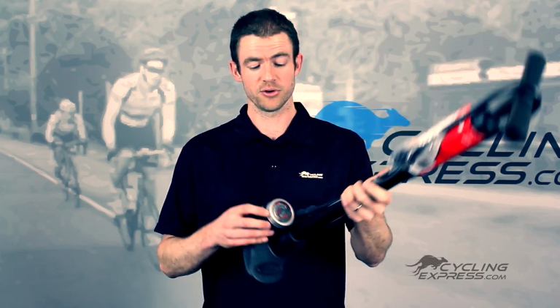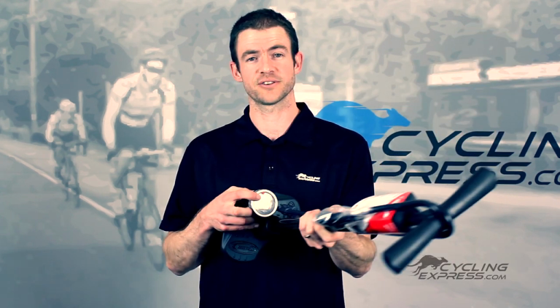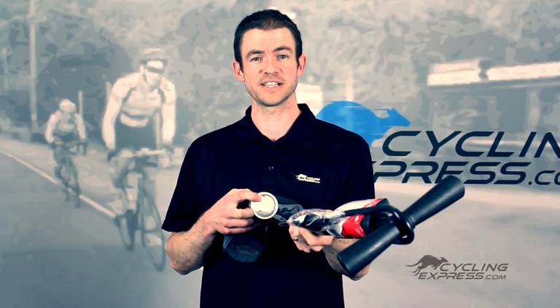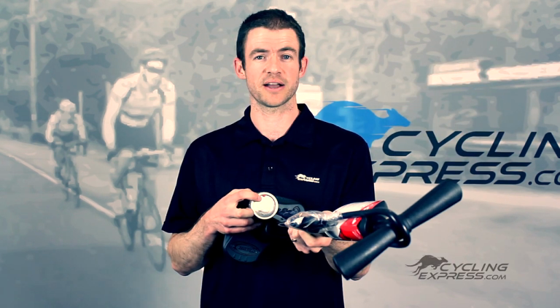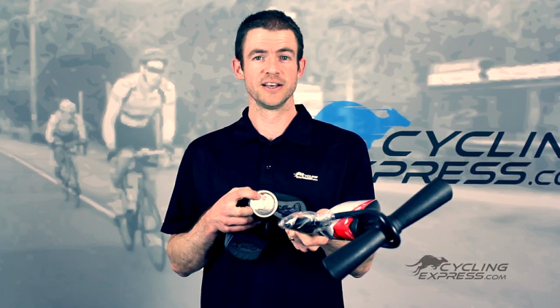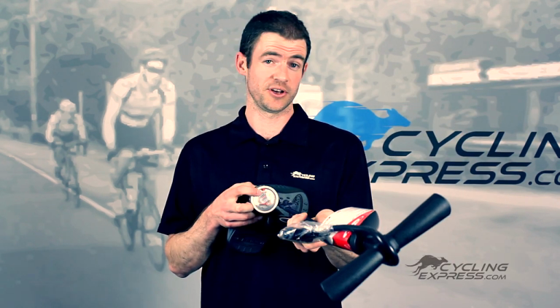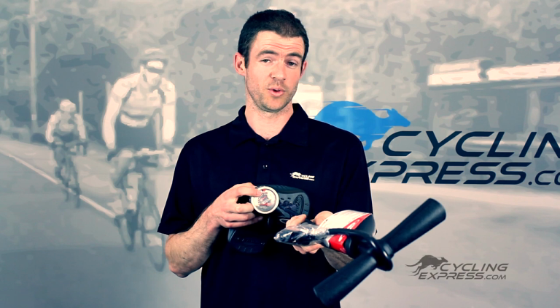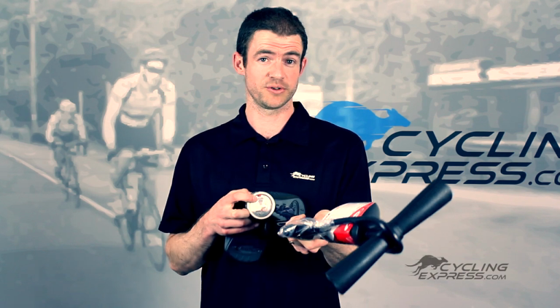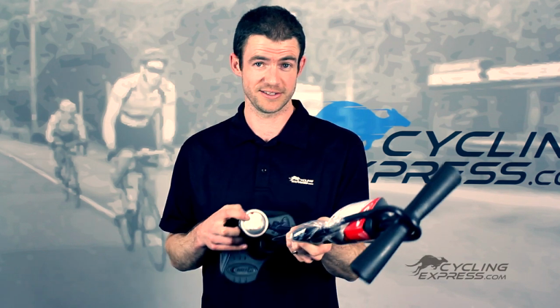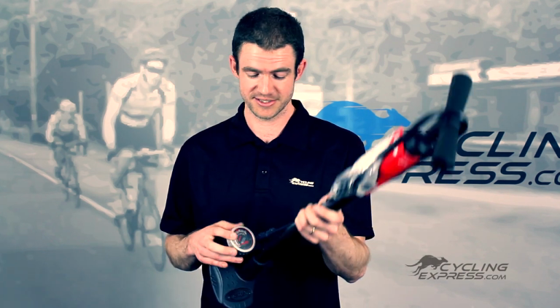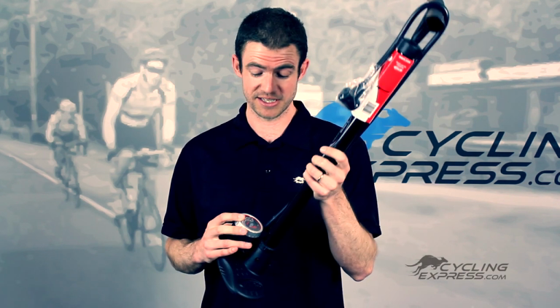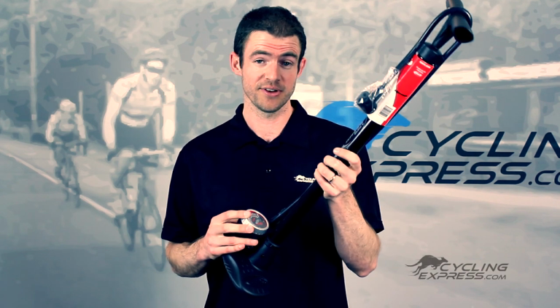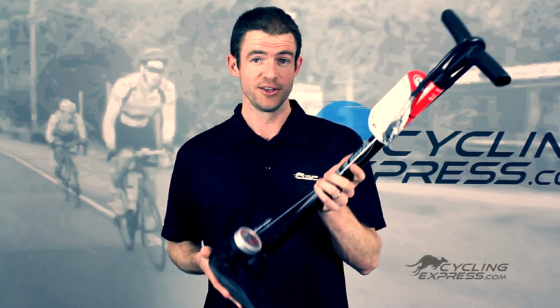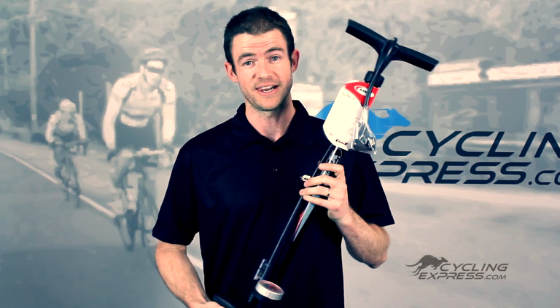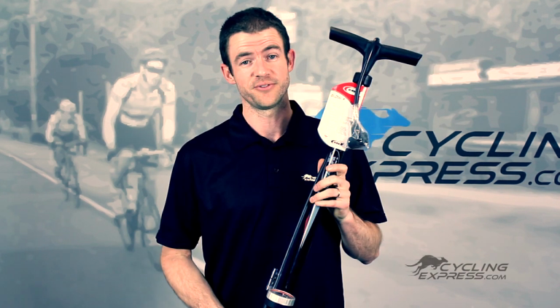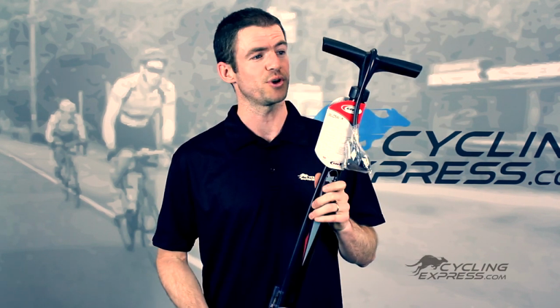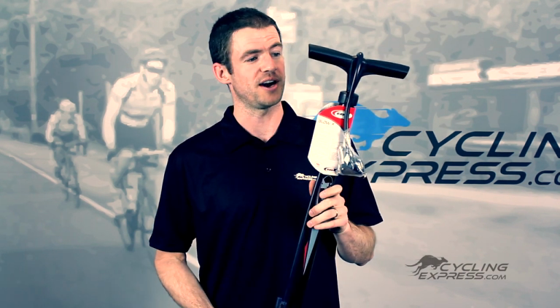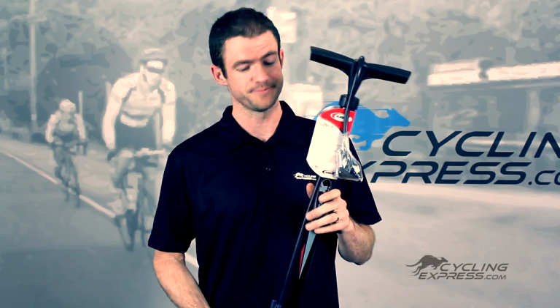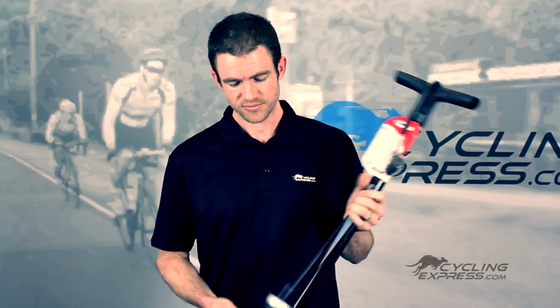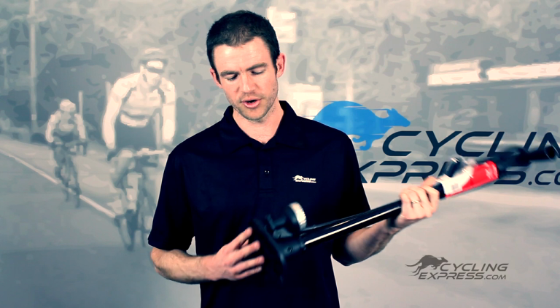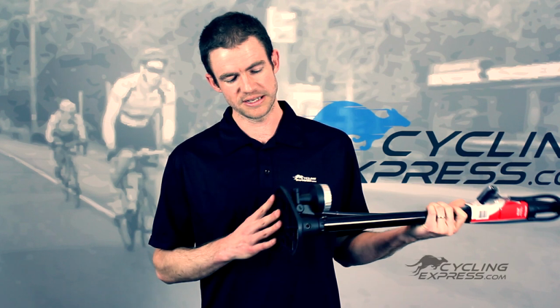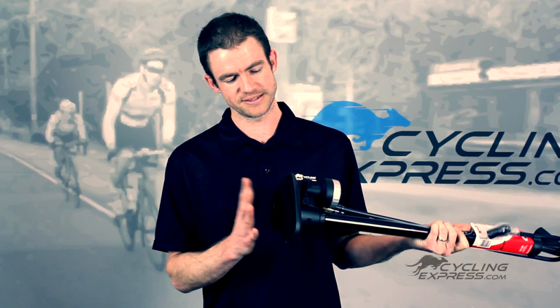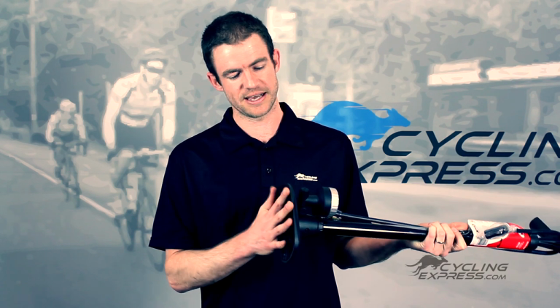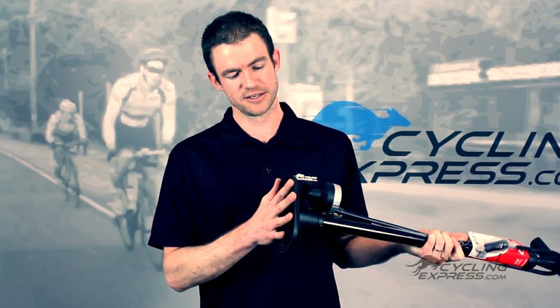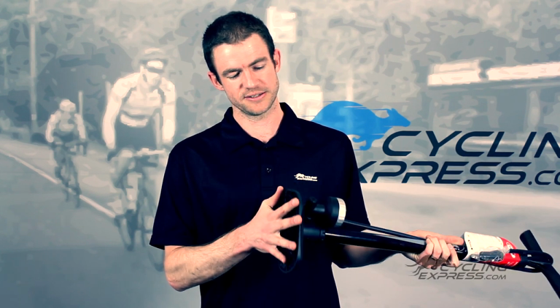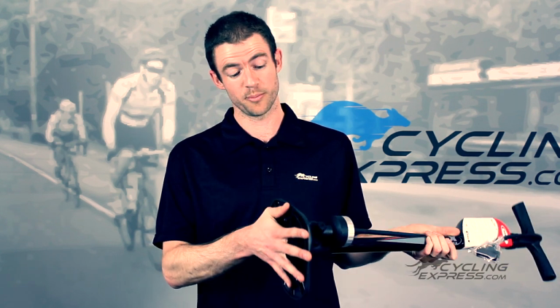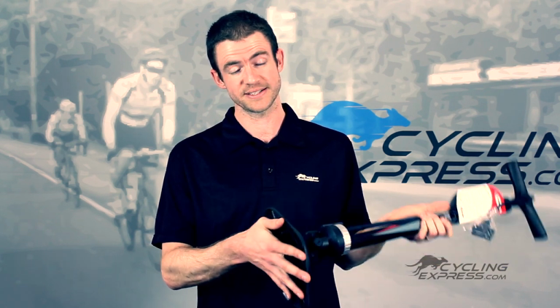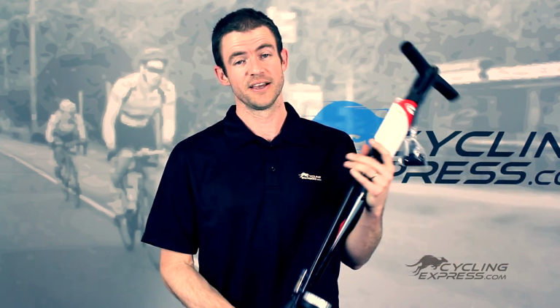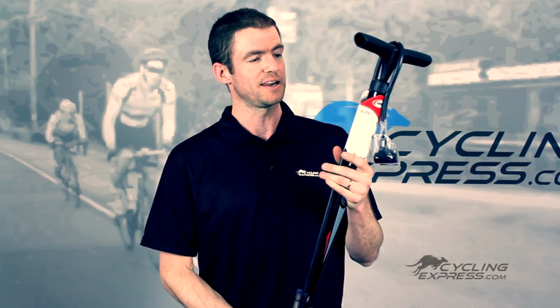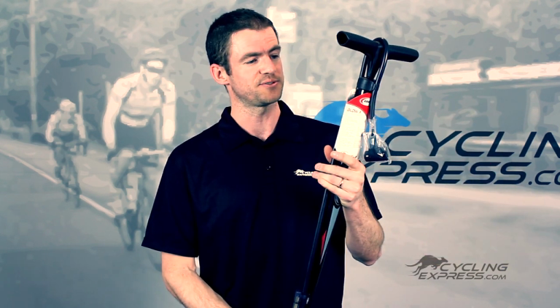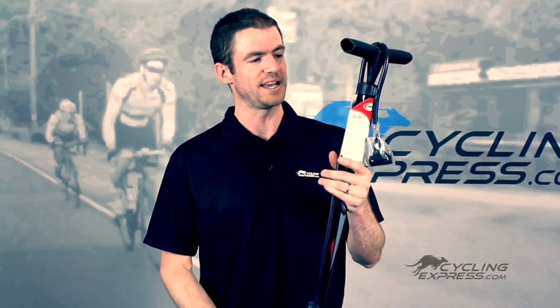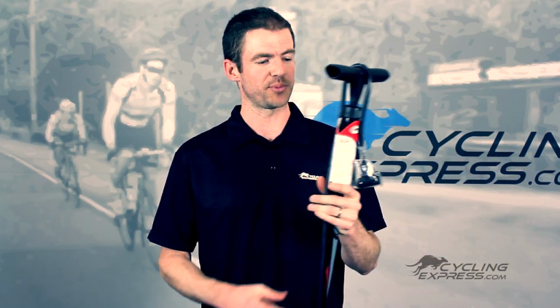It also has a marker on the gauge, so for those of you who are short-sighted, just like myself, you'll find it easy to find the pressure you're after. A very good, nice and firm base allows for easy pumping.